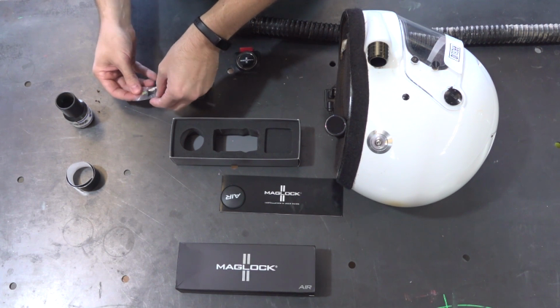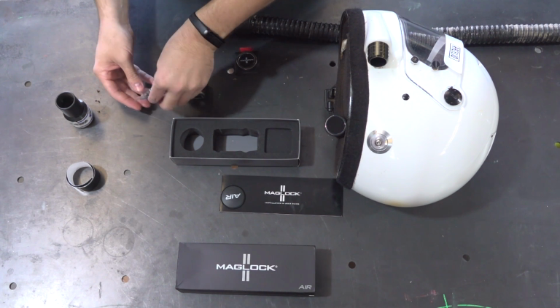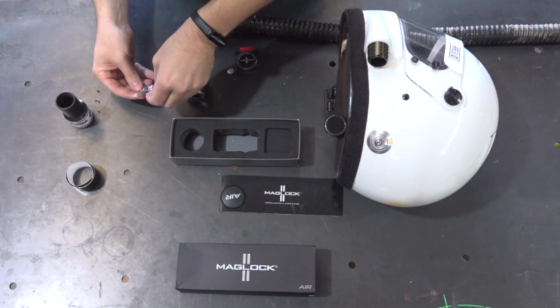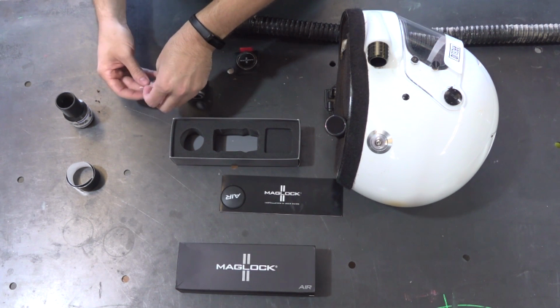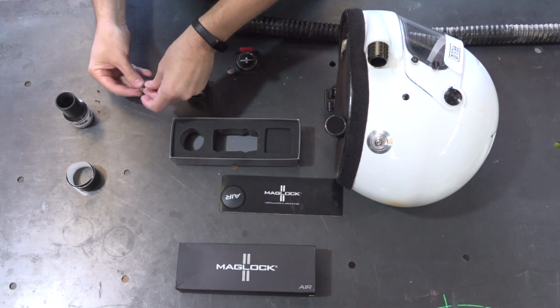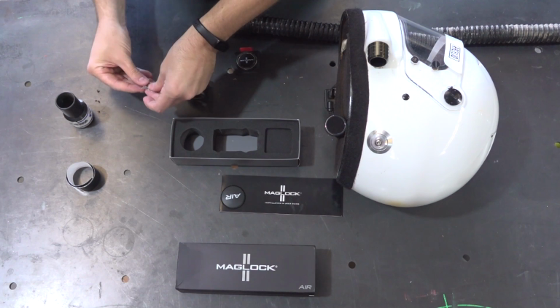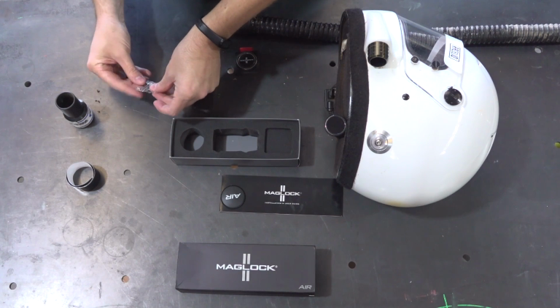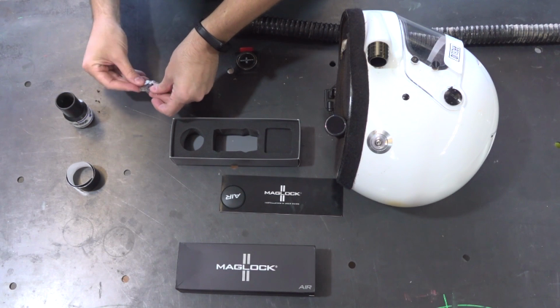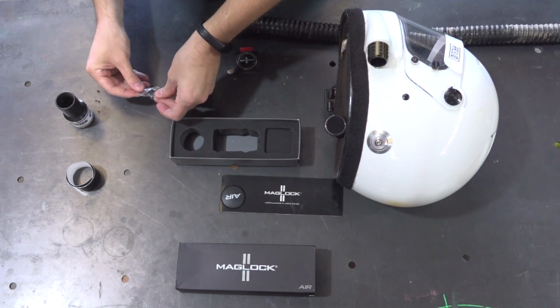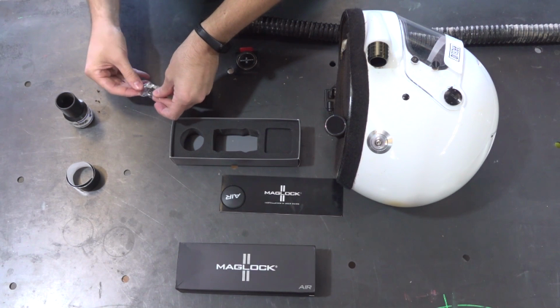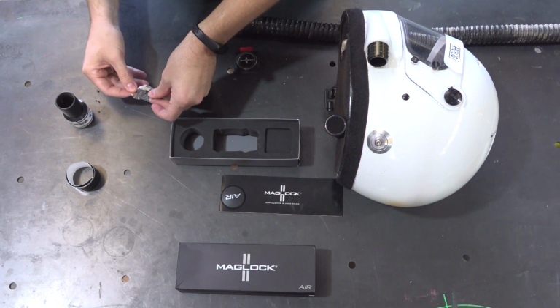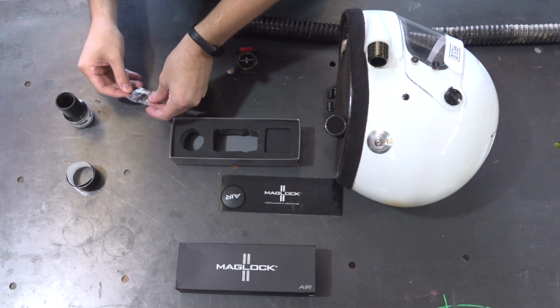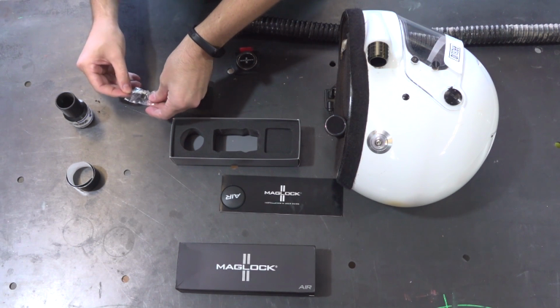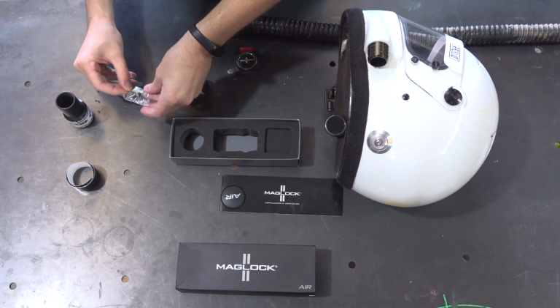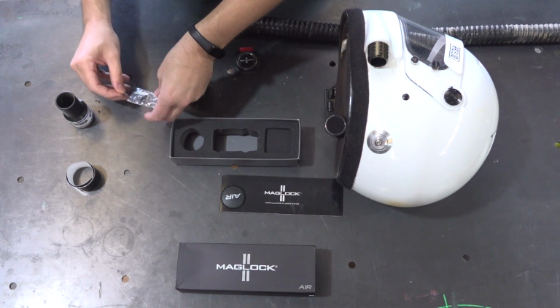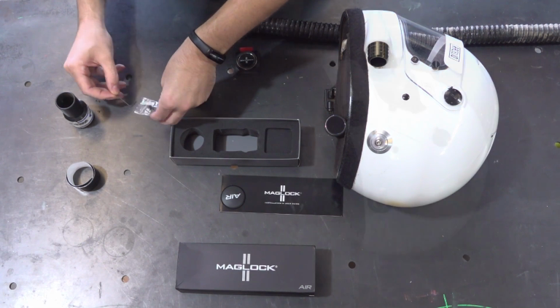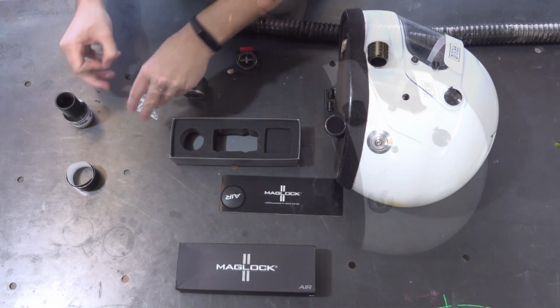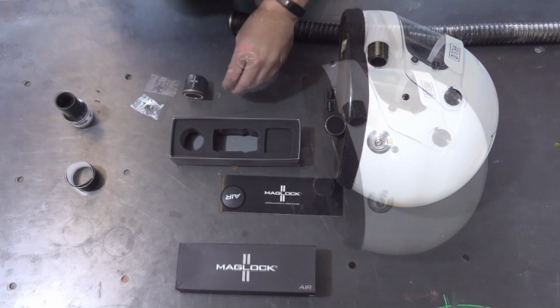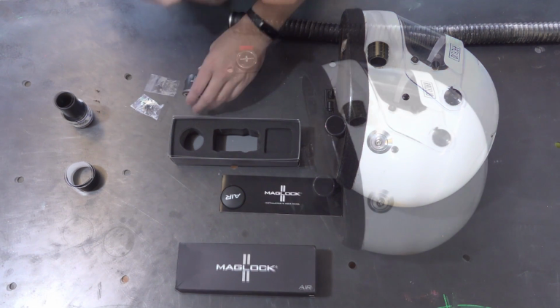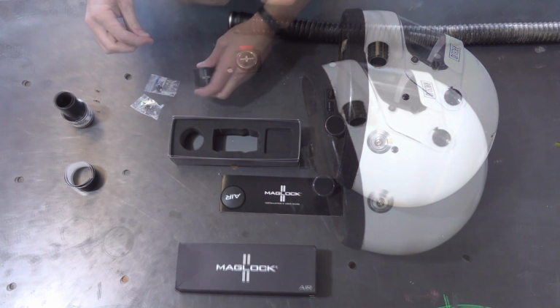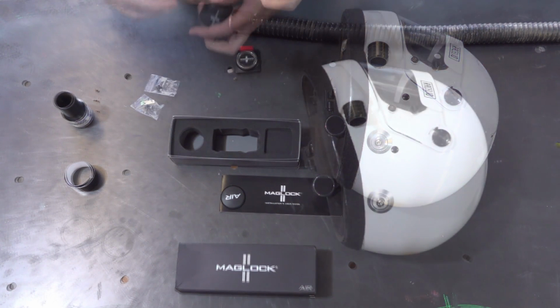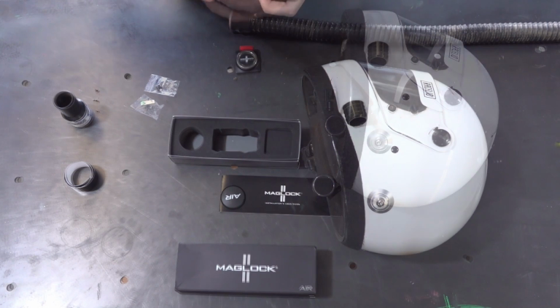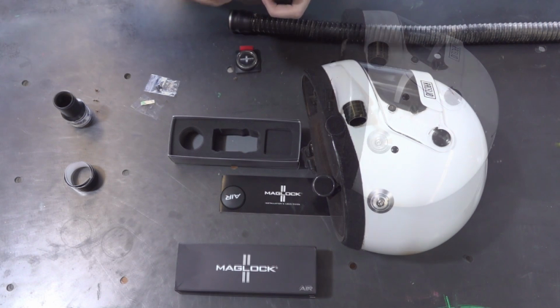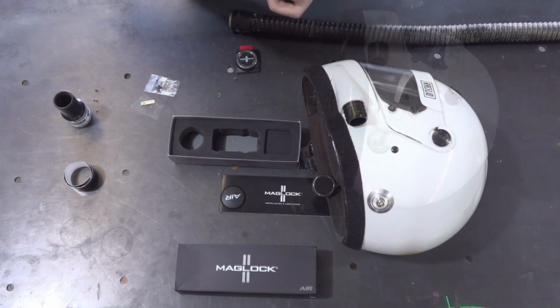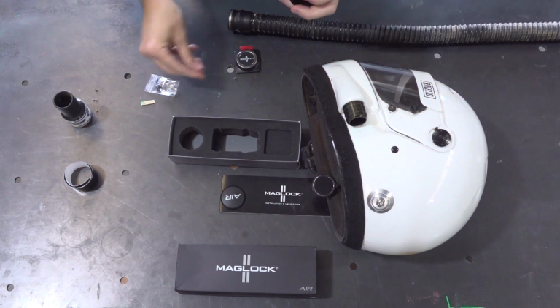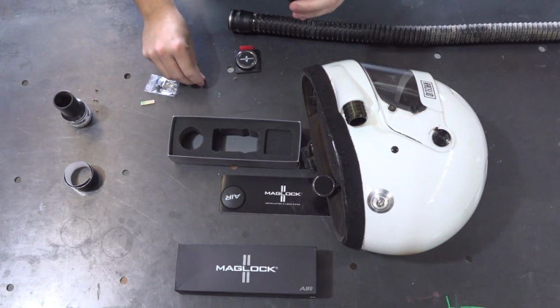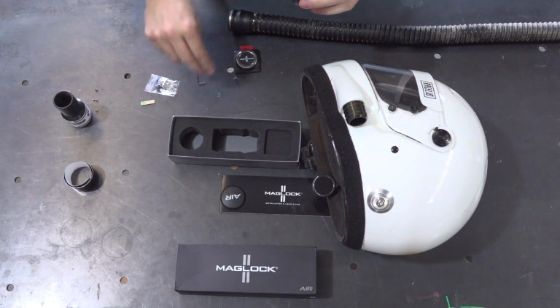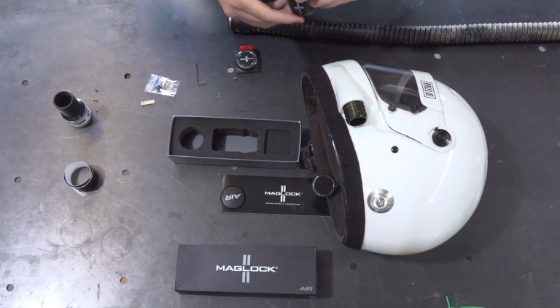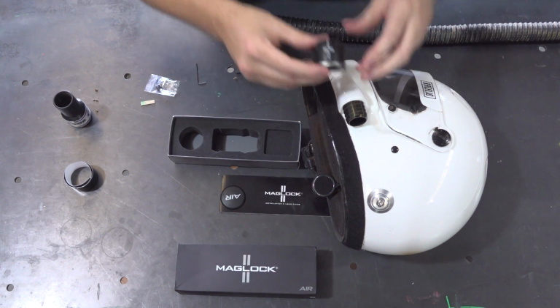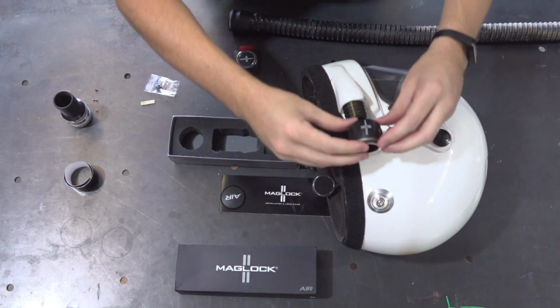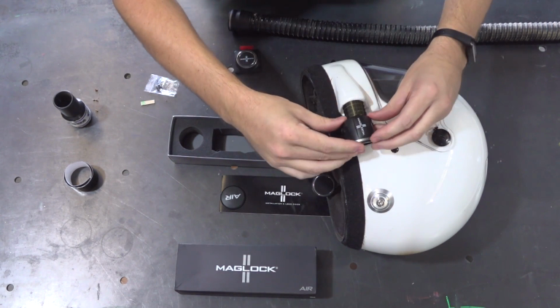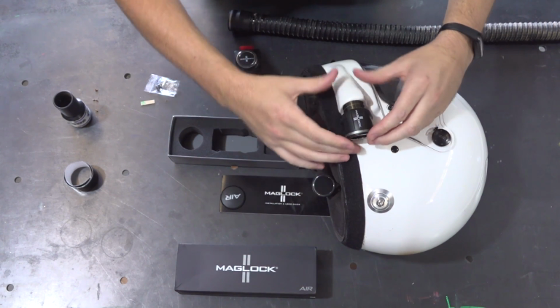The kit comes with the allen key to suit the tightening screws on the helmet side. Loosen these screws, put the helmet side of the kit onto the helmet, and tighten the screws to lock them in place.